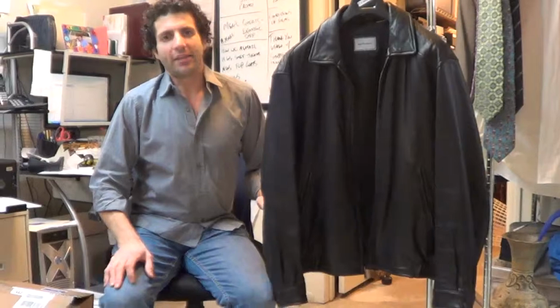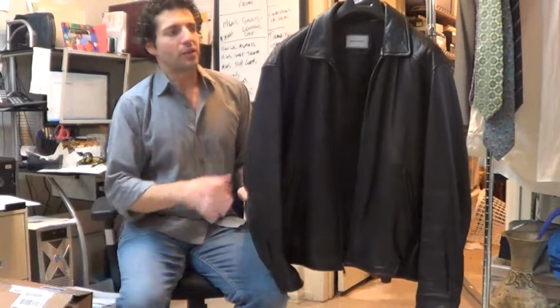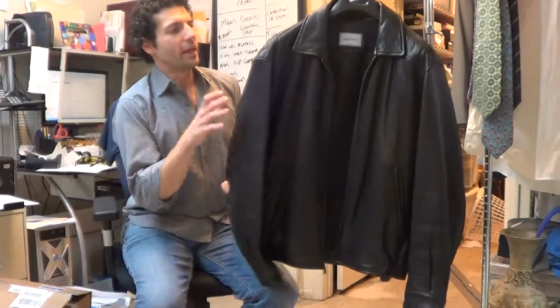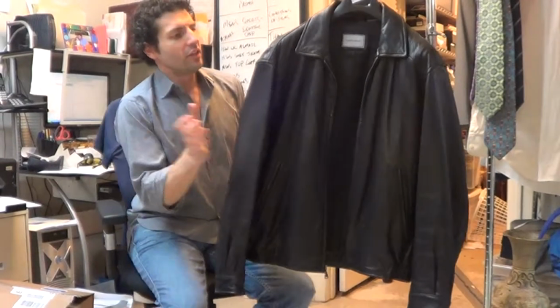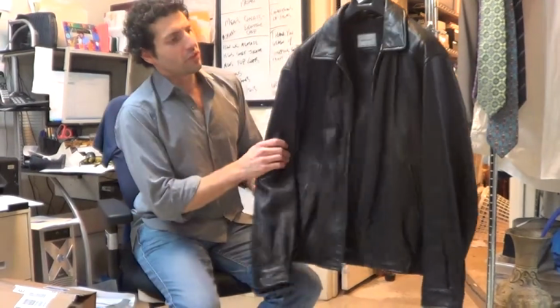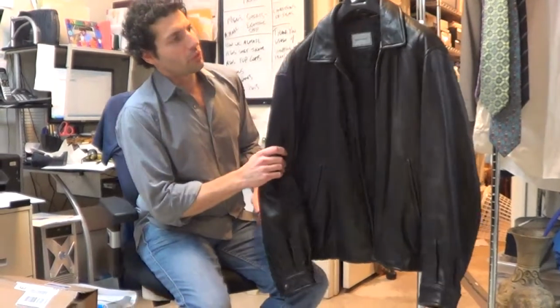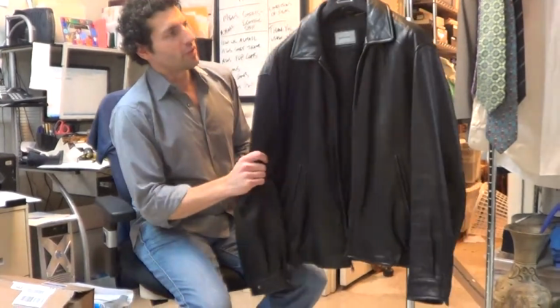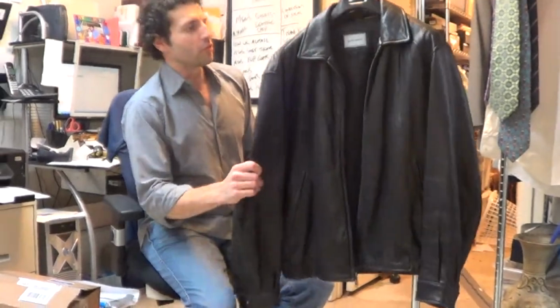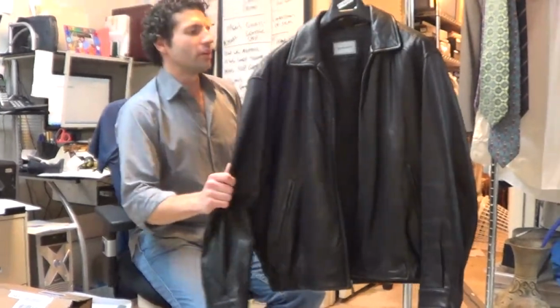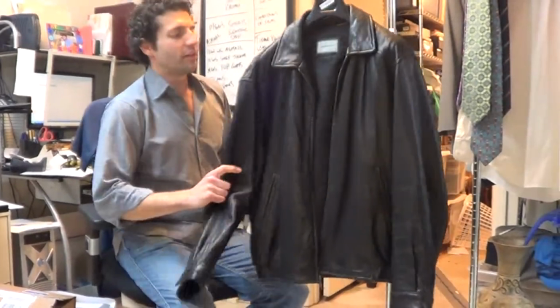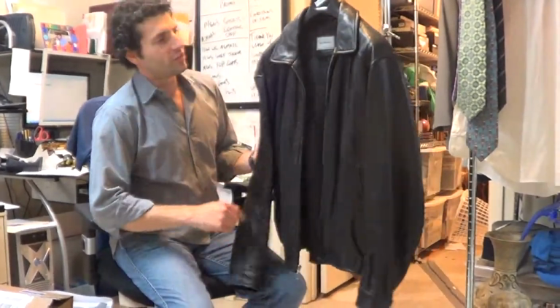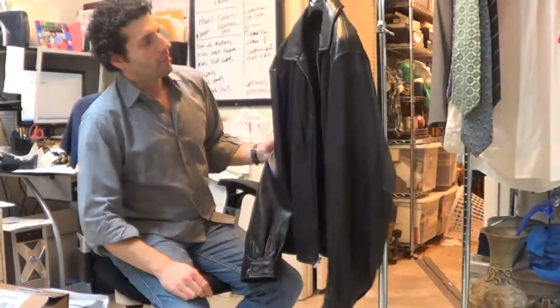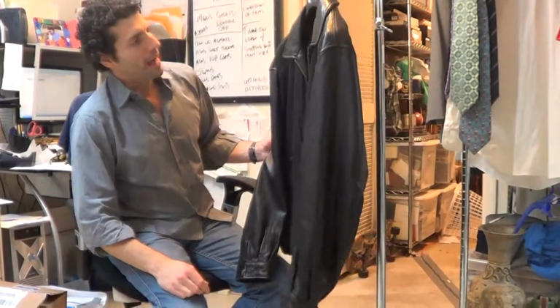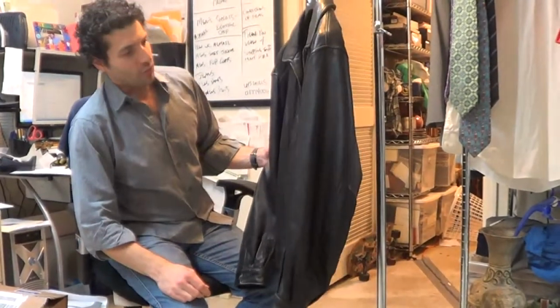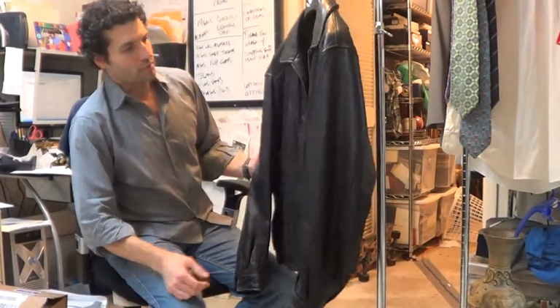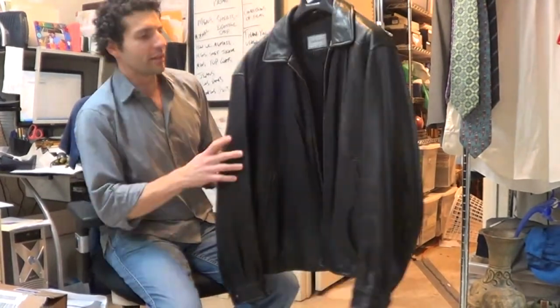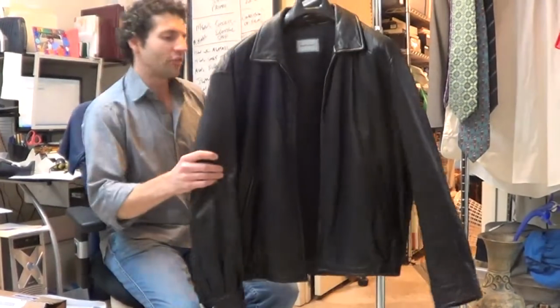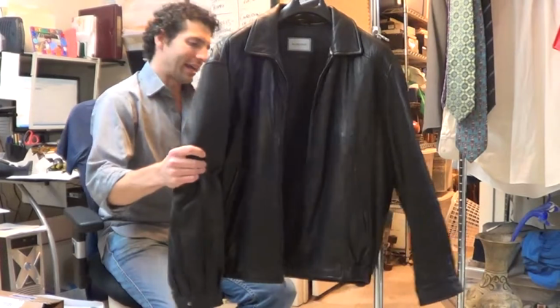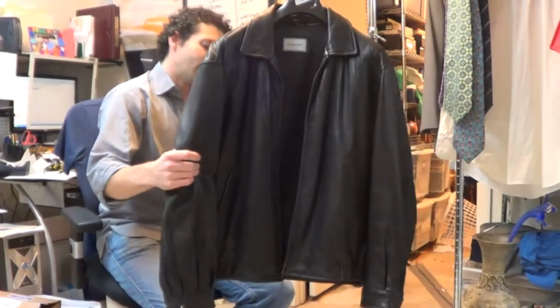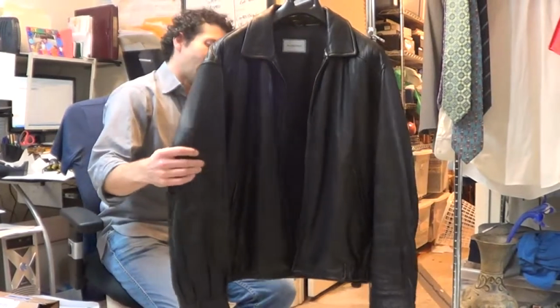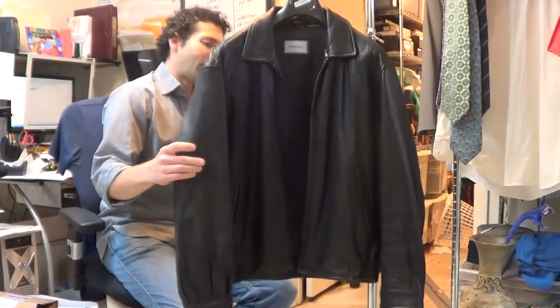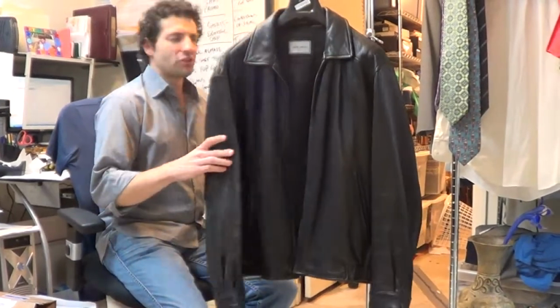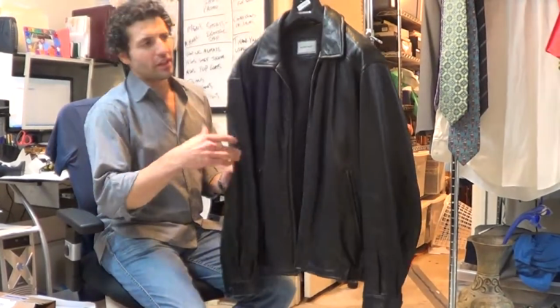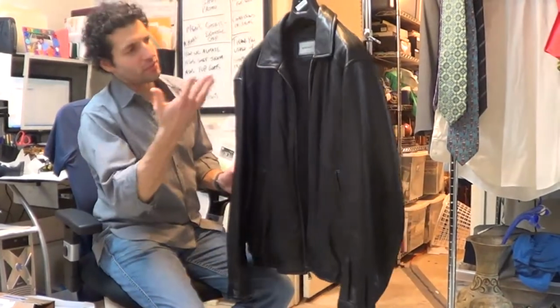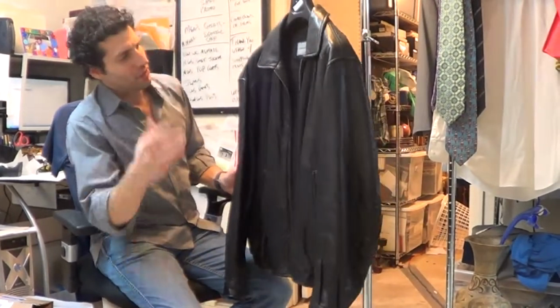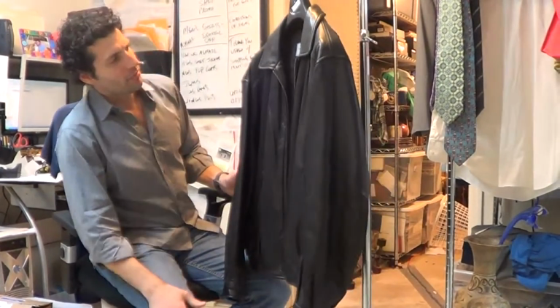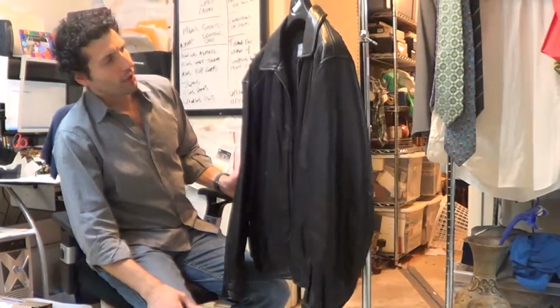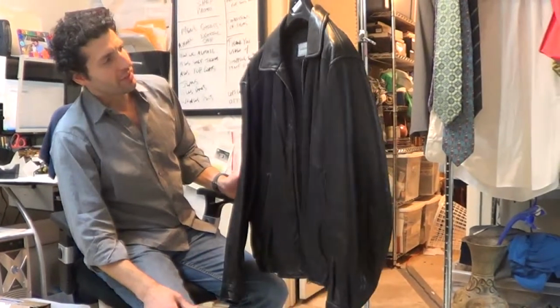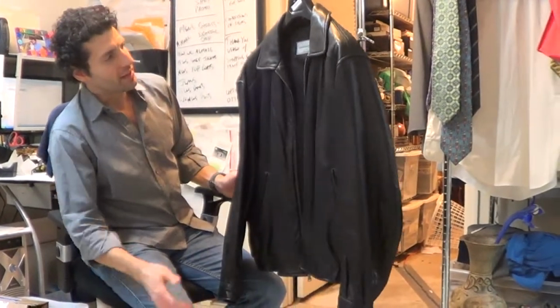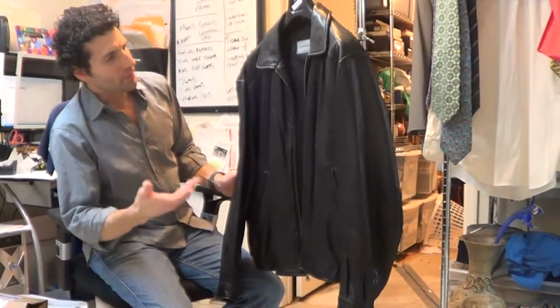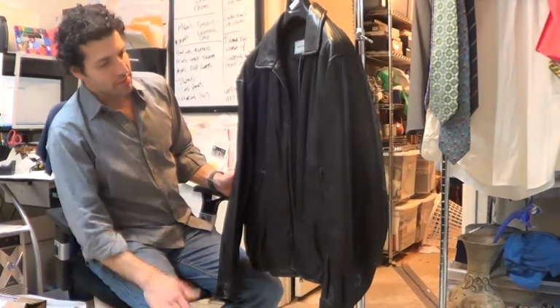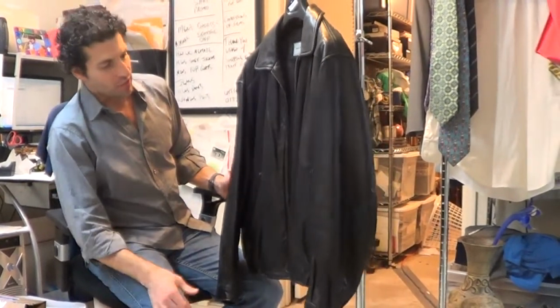Hi, thanks for hitting play. Just wanted to do a quick video description on this Hathaway black leather jacket. I've never sold anything from Hathaway before — I don't really think the name on this means much.